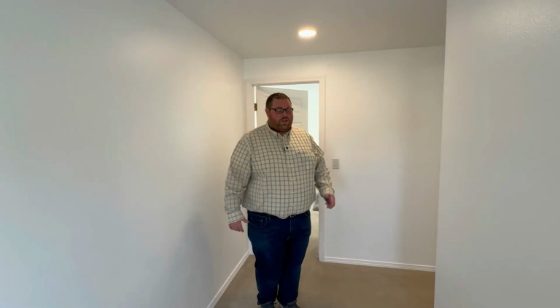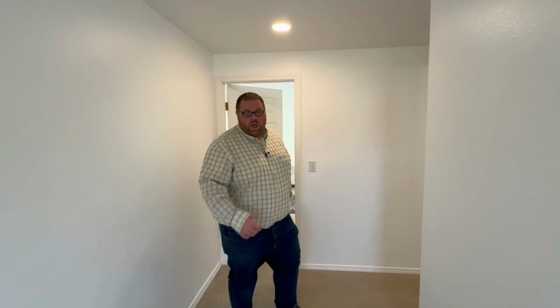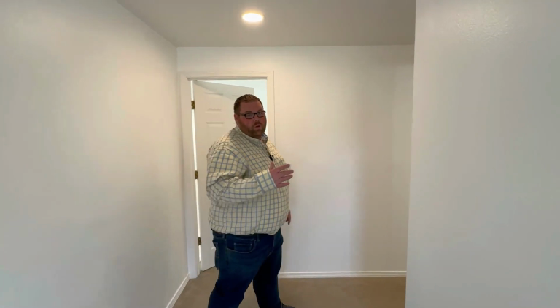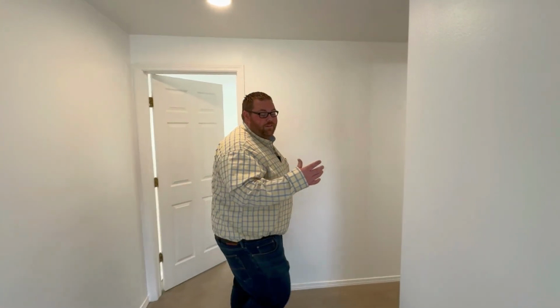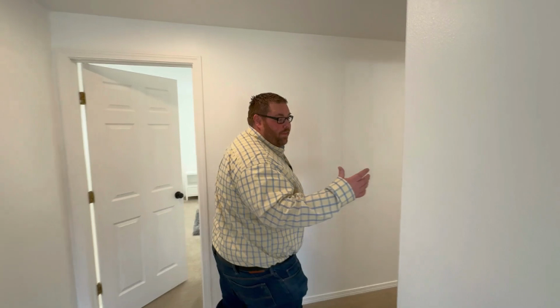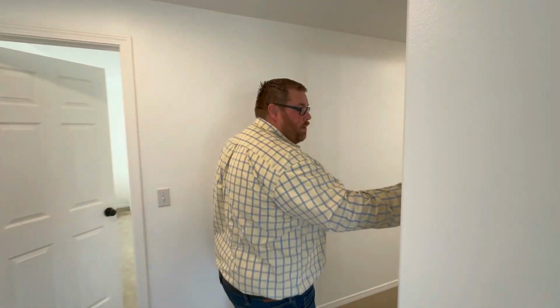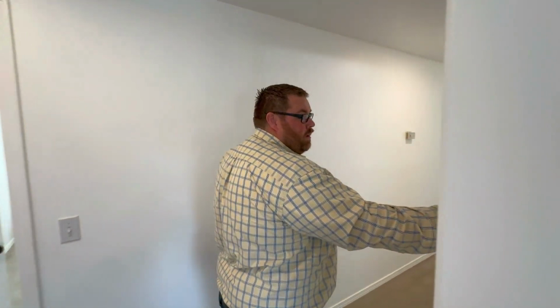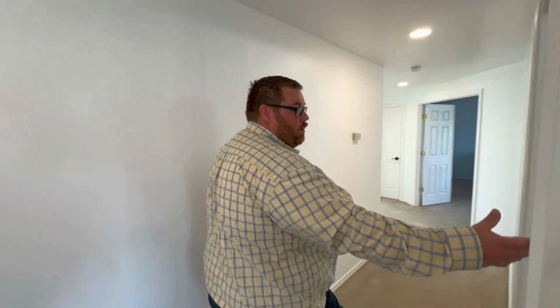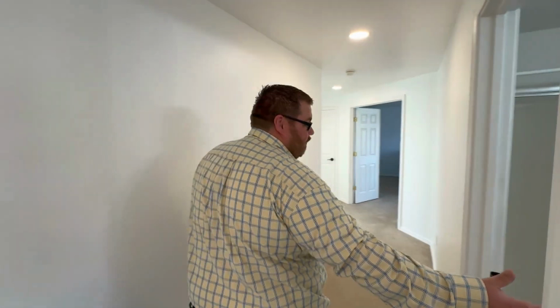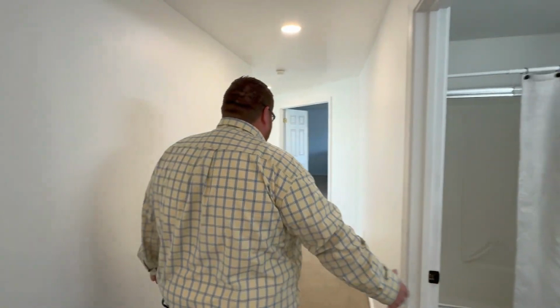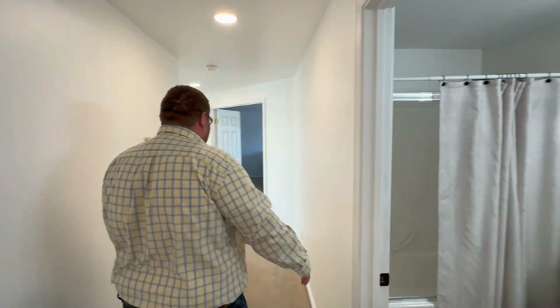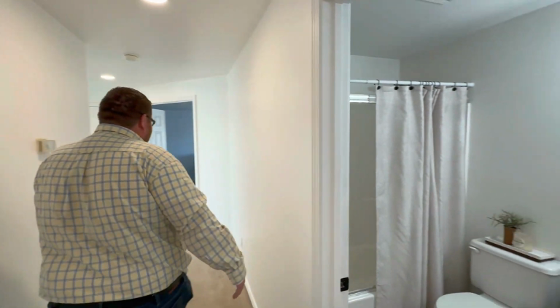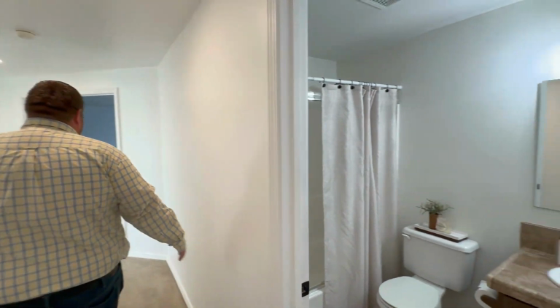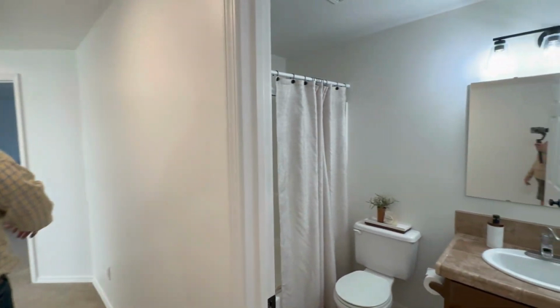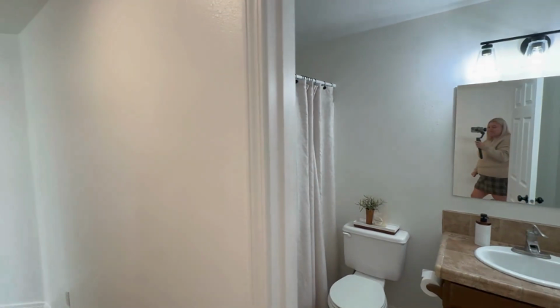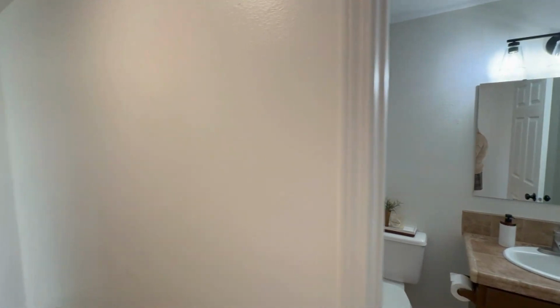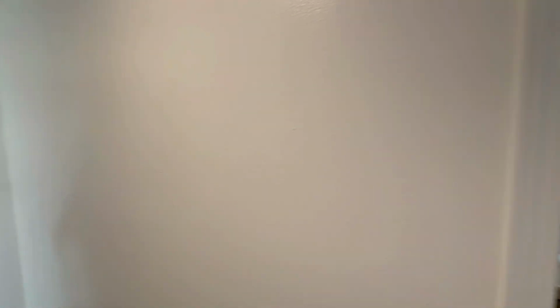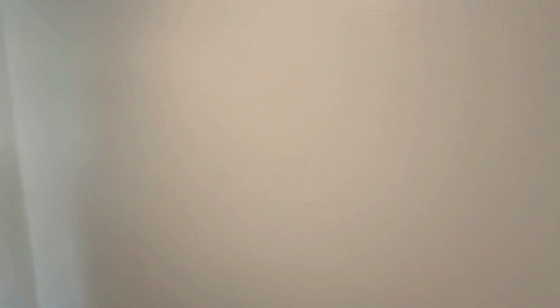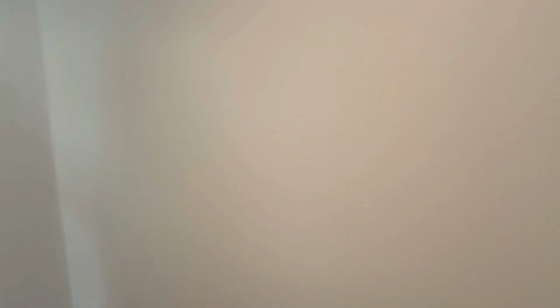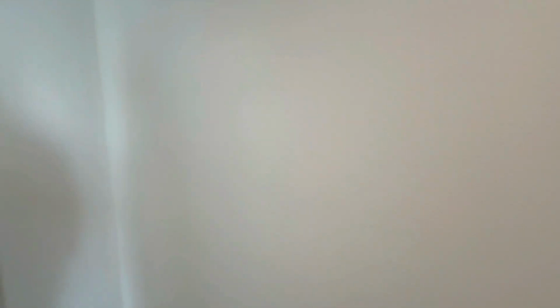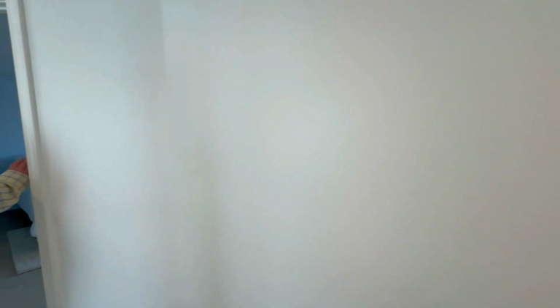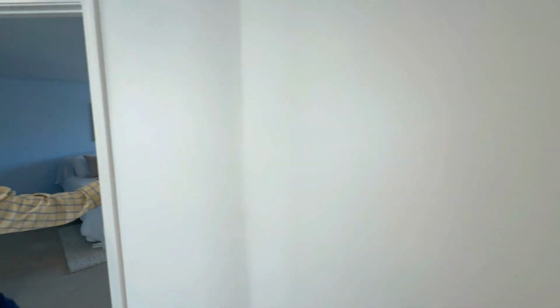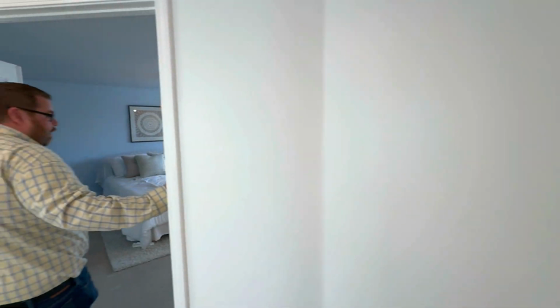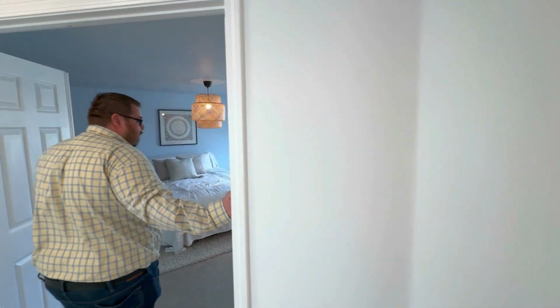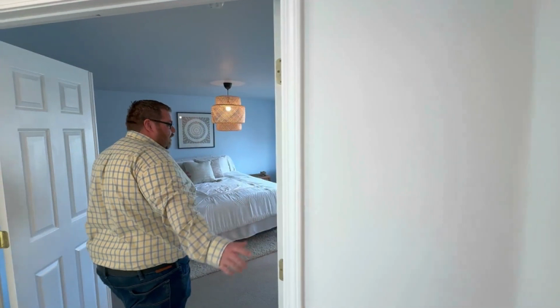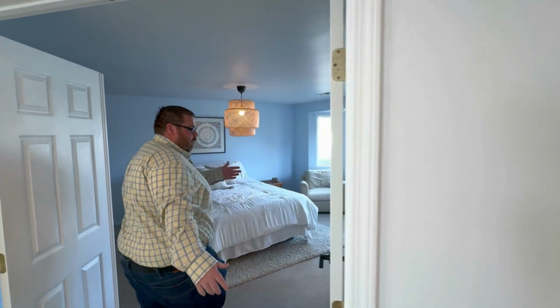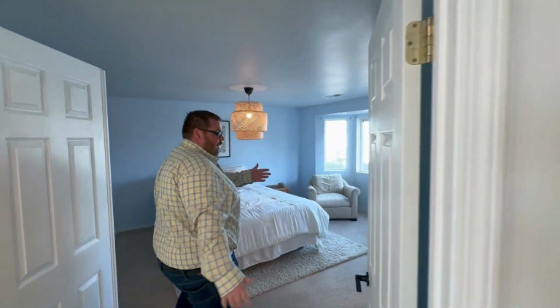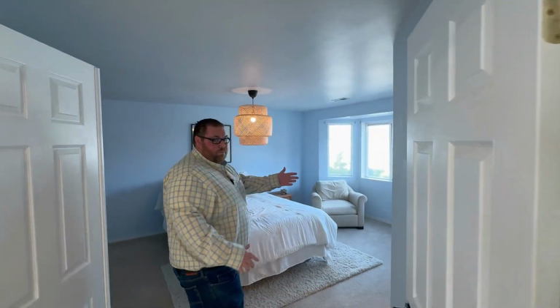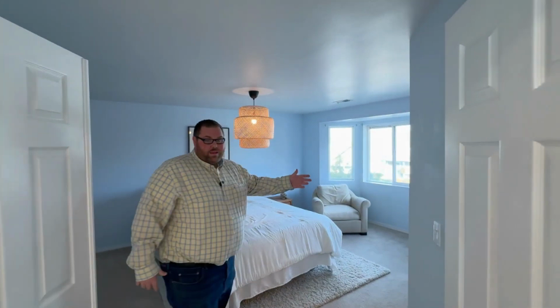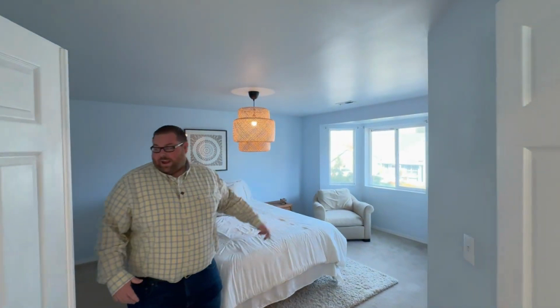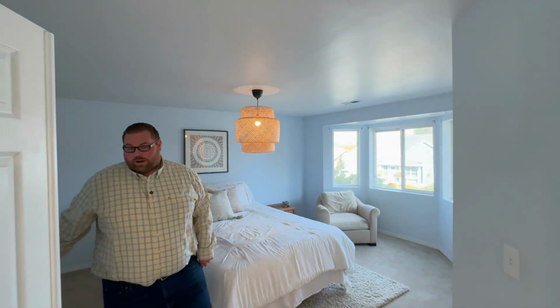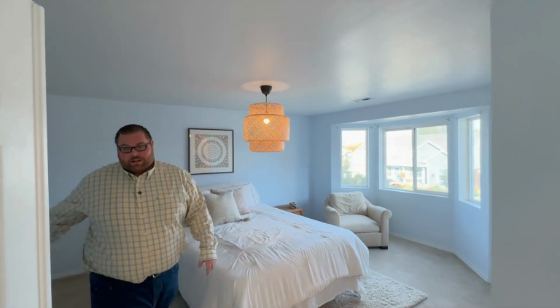Upstairs we have three good sized bedrooms, along with a bathroom to serve those bedrooms, and at the very end of the hall we have a good sized primary room with a great bathroom and a walk-in closet.